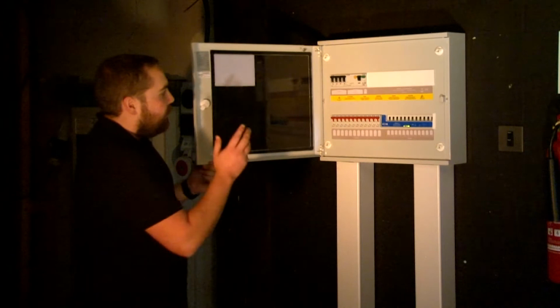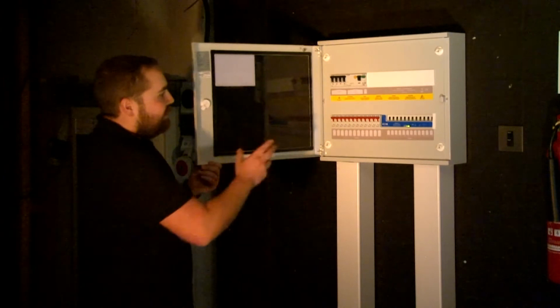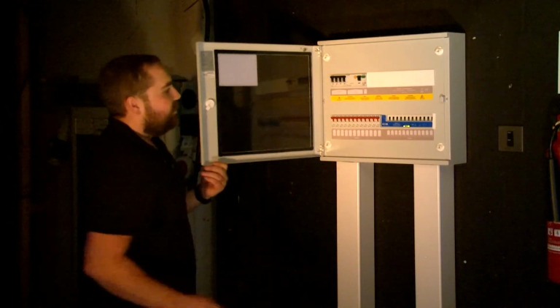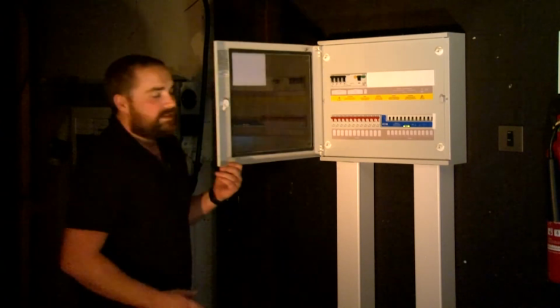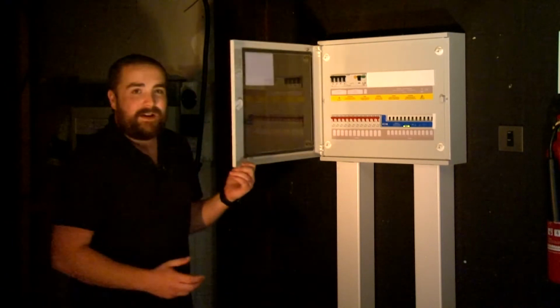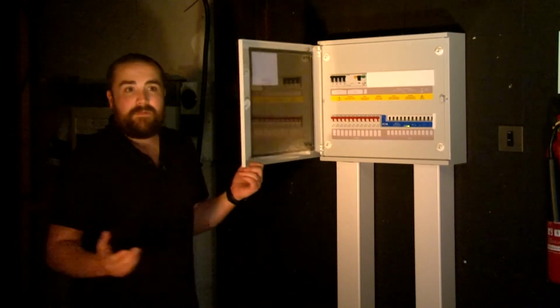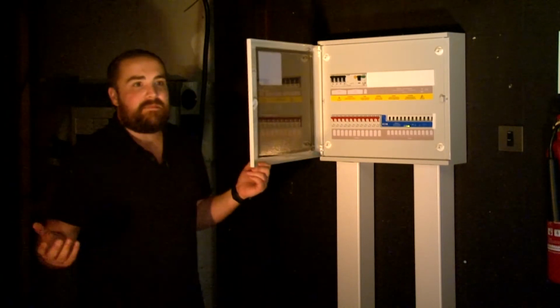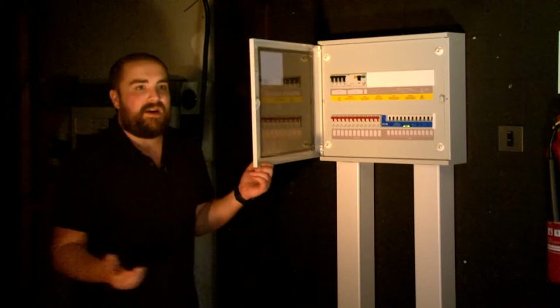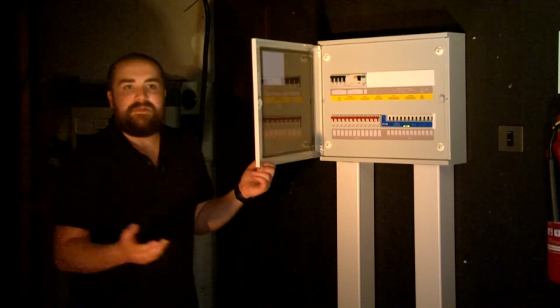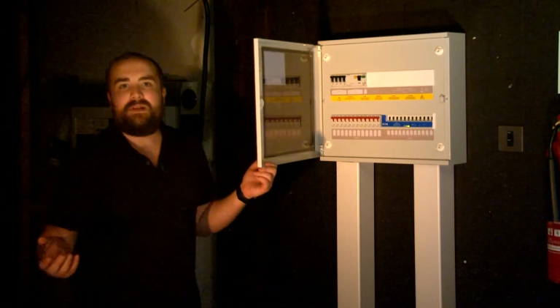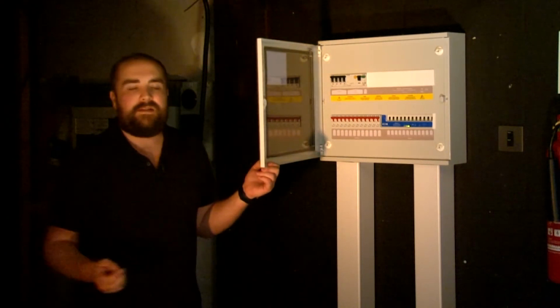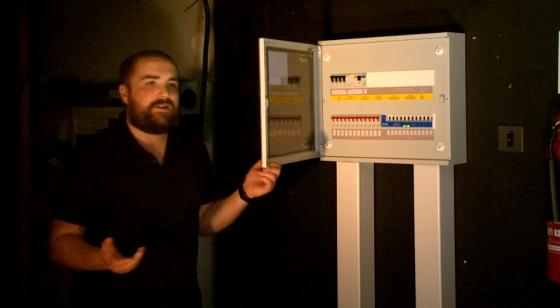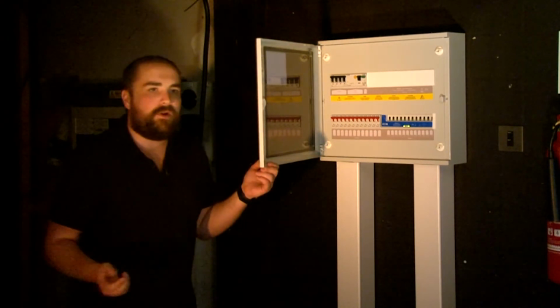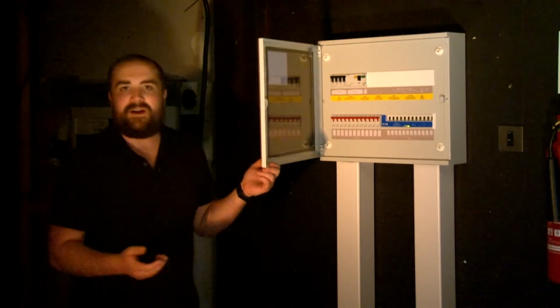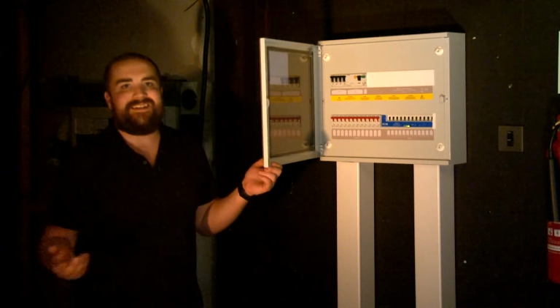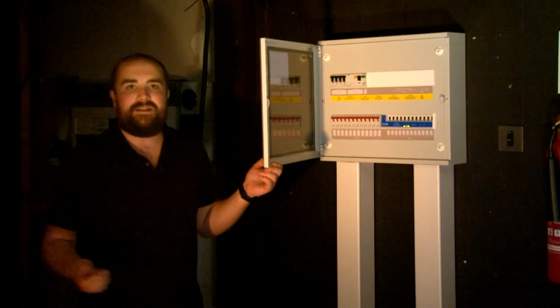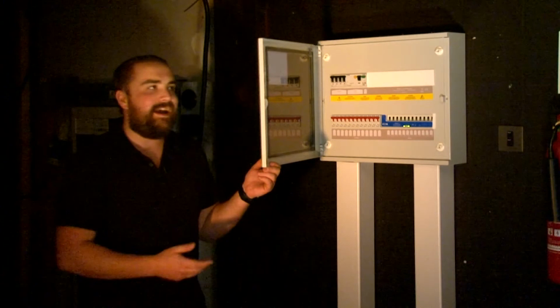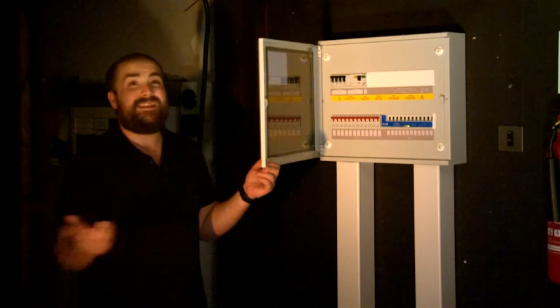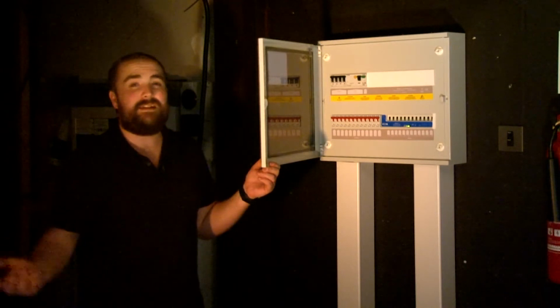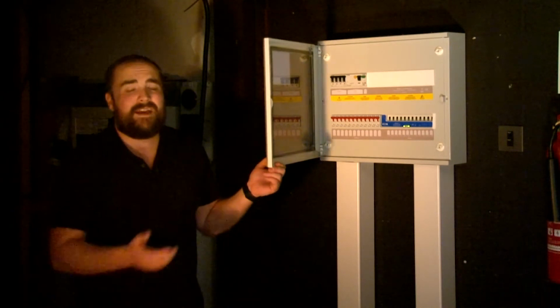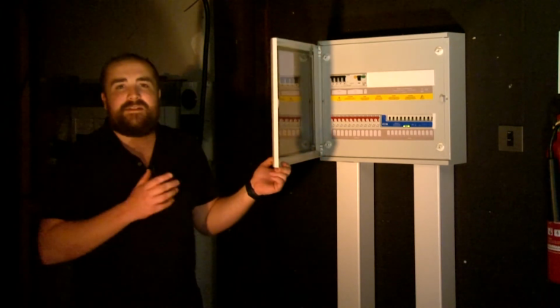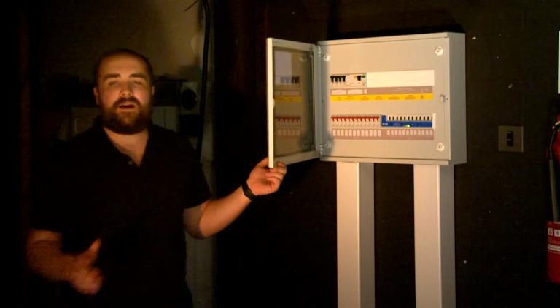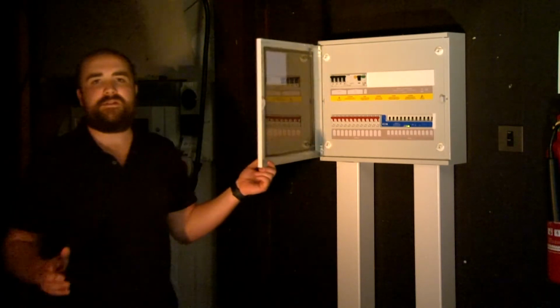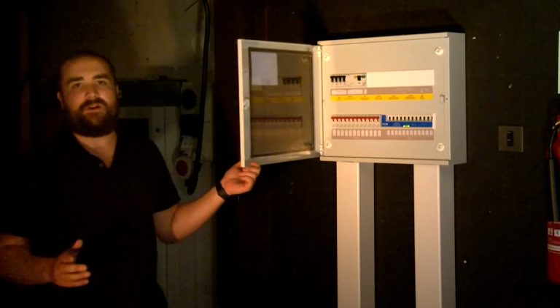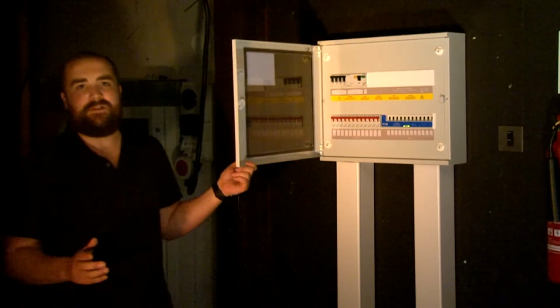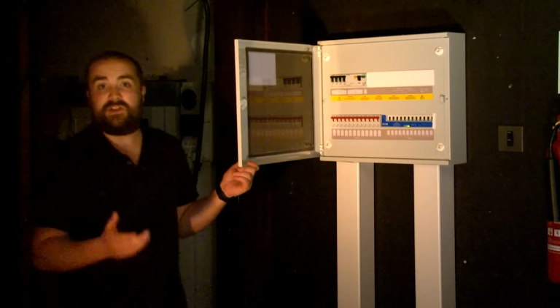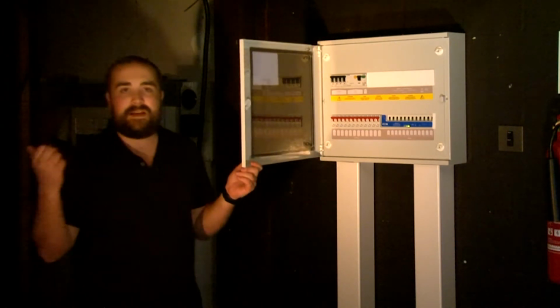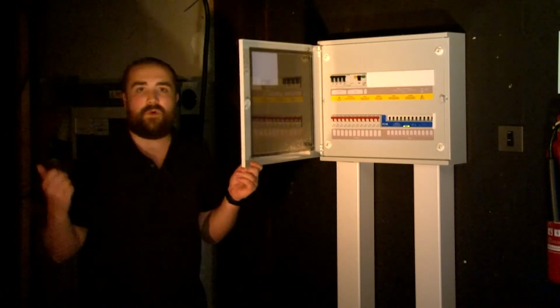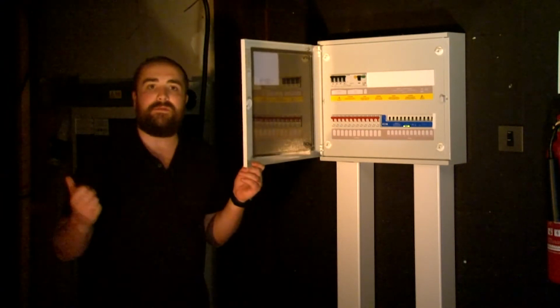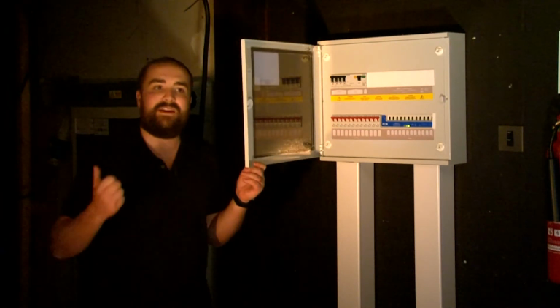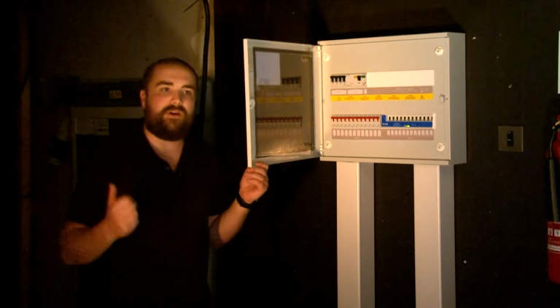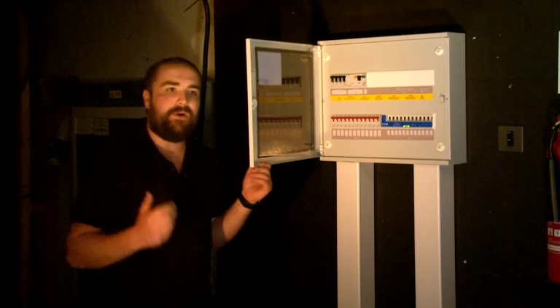The protection on this device is provided by MCBs, RCBOs, RCDs, AFDDs — there are tons of different options which Dave will walk you through in just a moment.